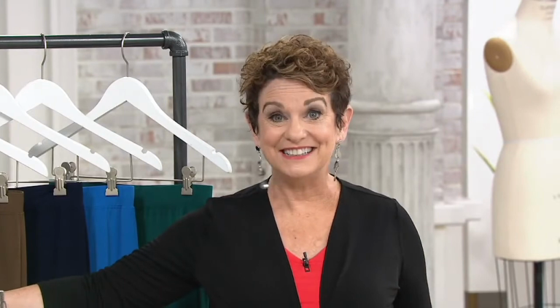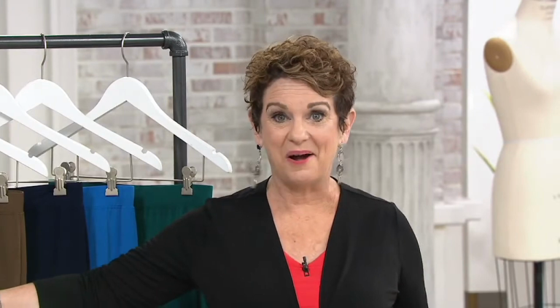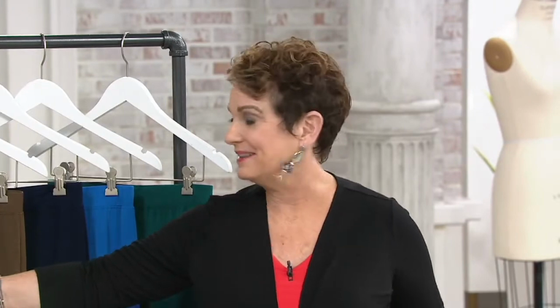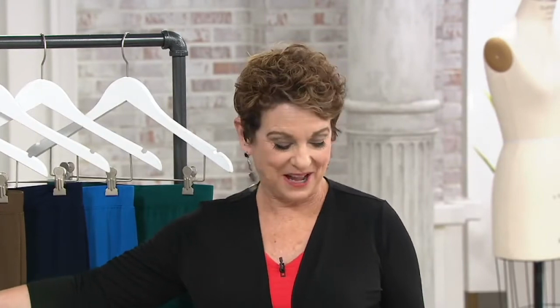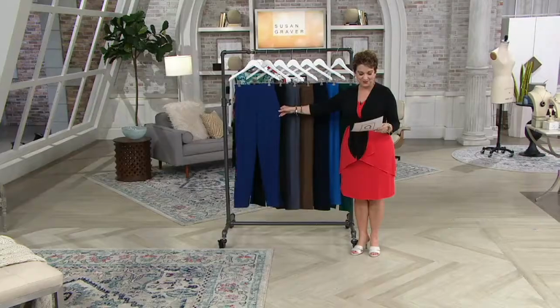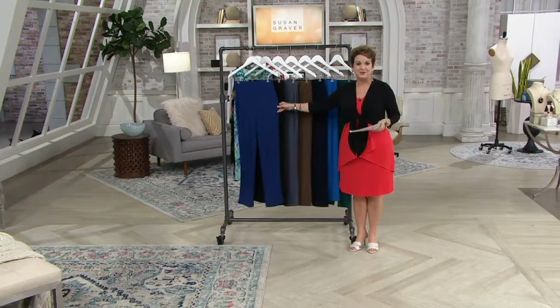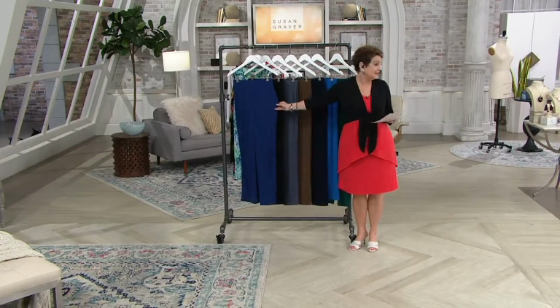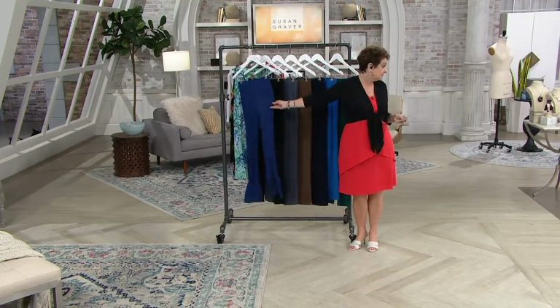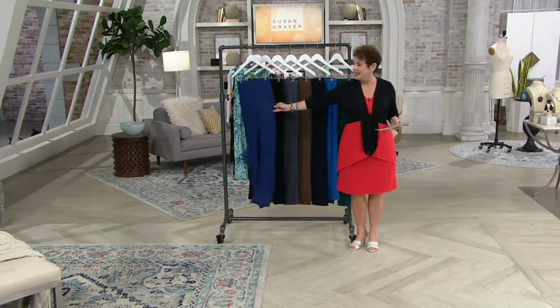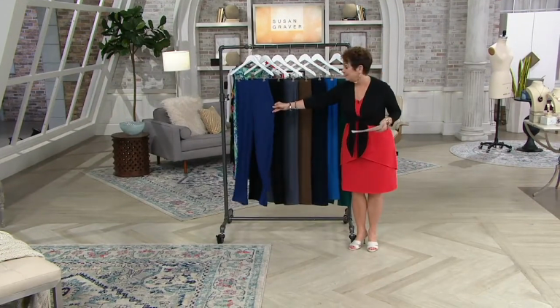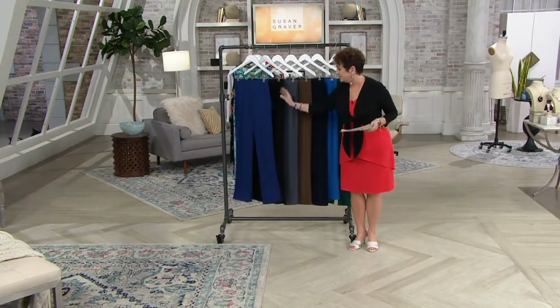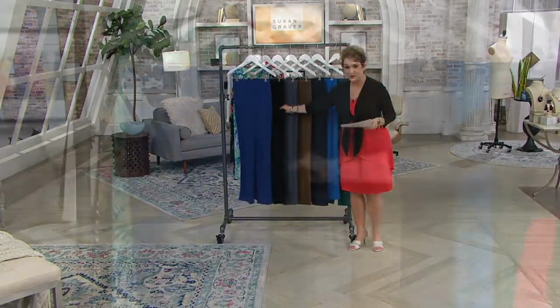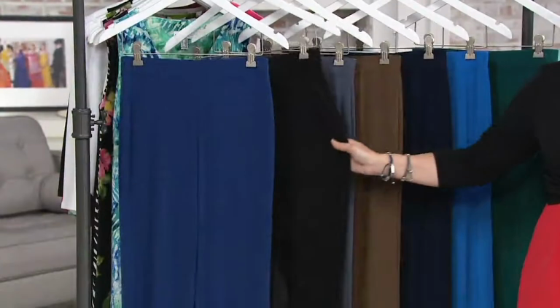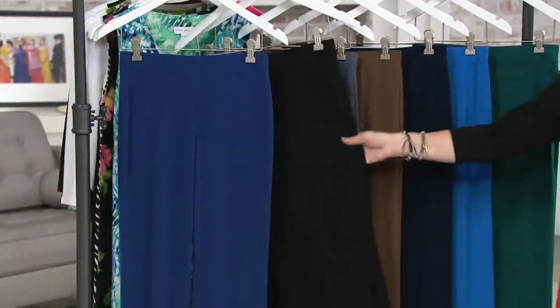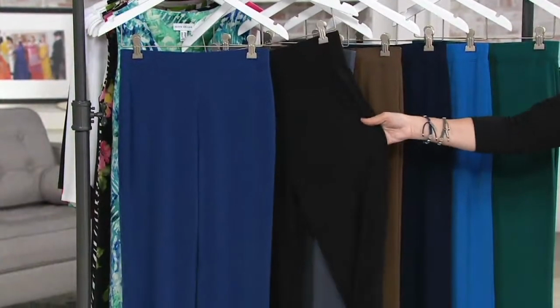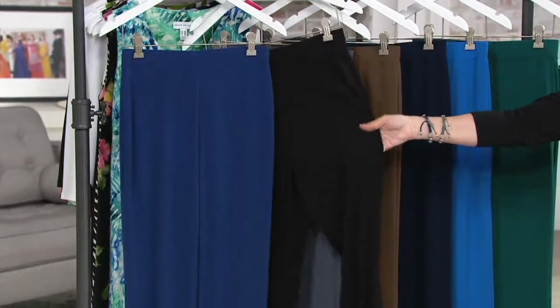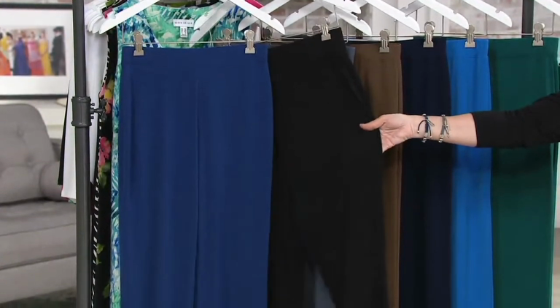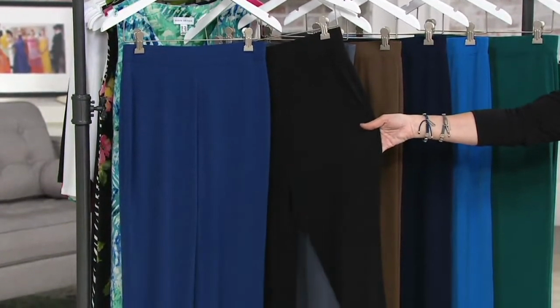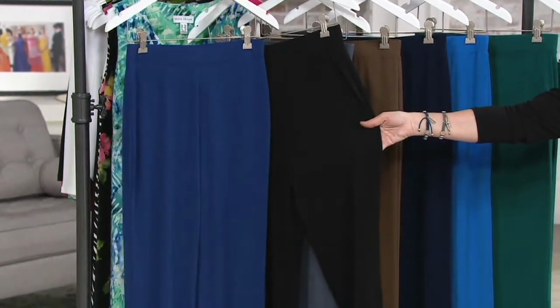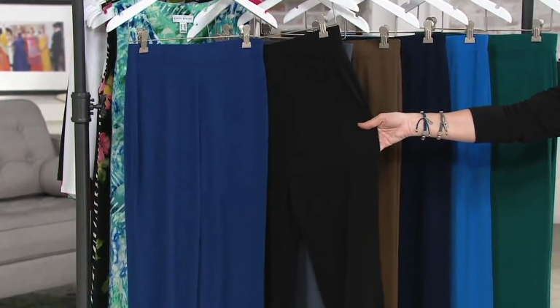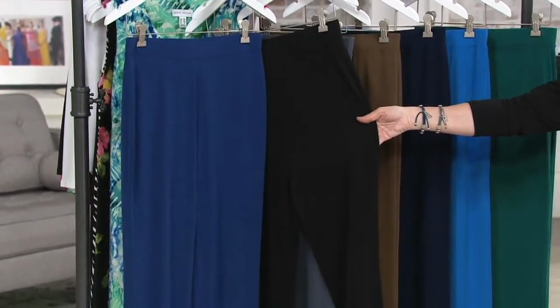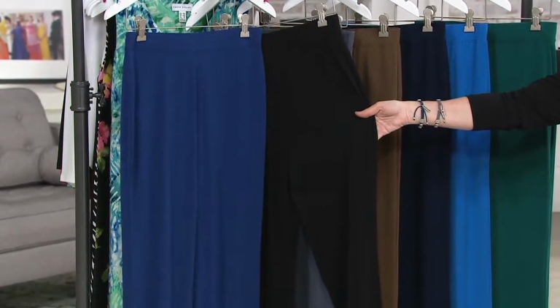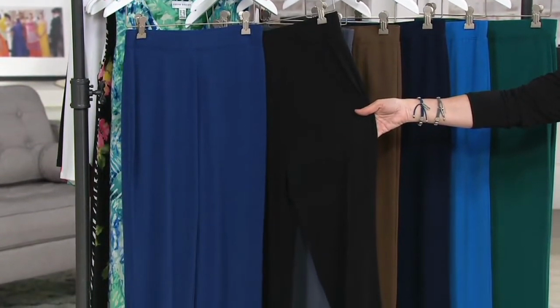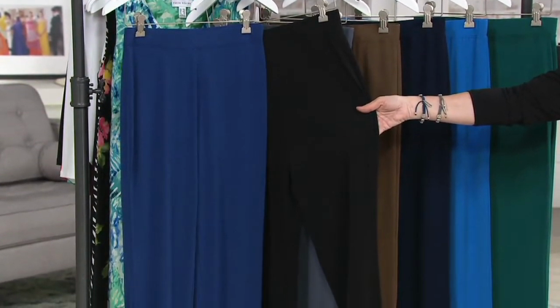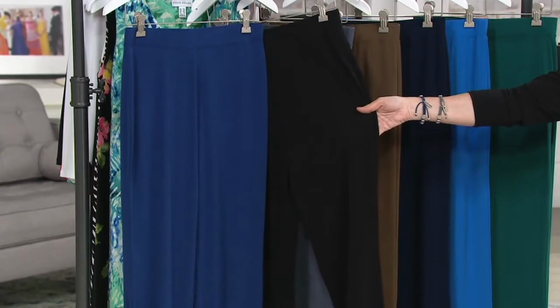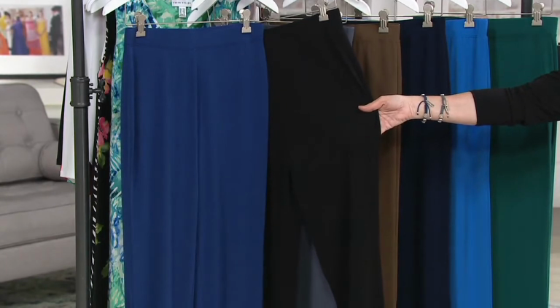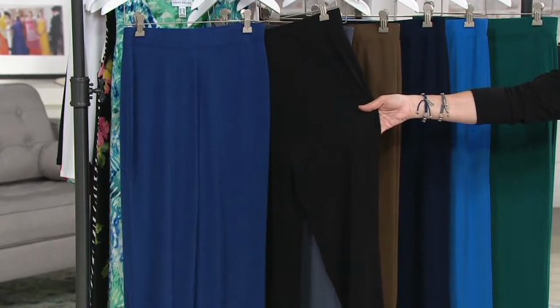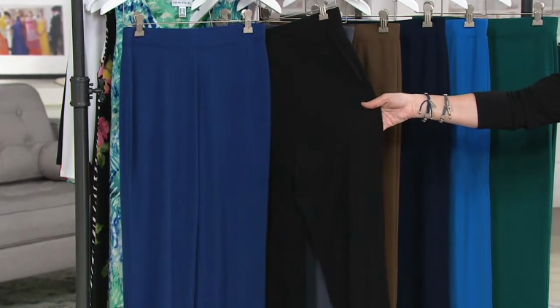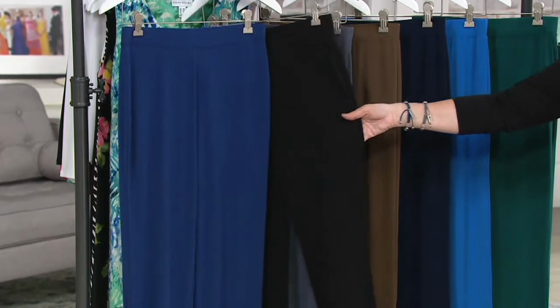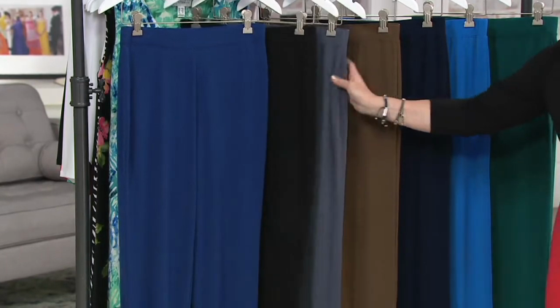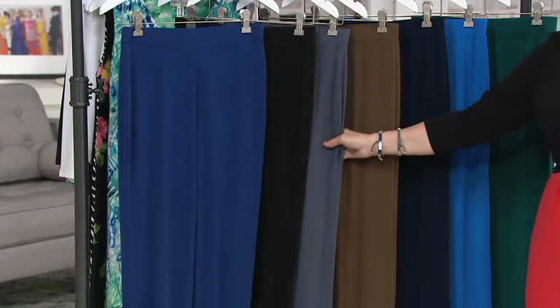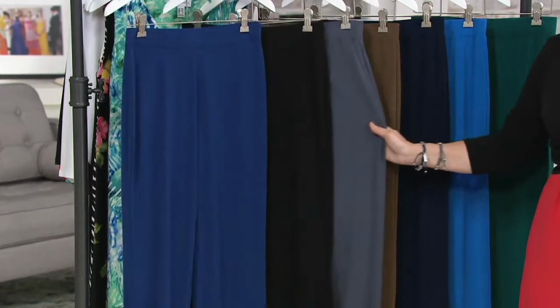Check that out at QVC.com. We have twilight blue — that's what Adrienne is wearing — black, and another color. When you've got six easy payments of $8.25, and that six easy payments offer is gone at the end of the day.